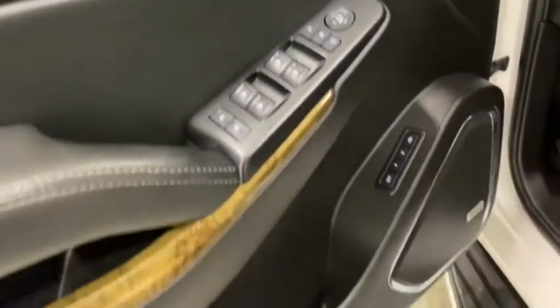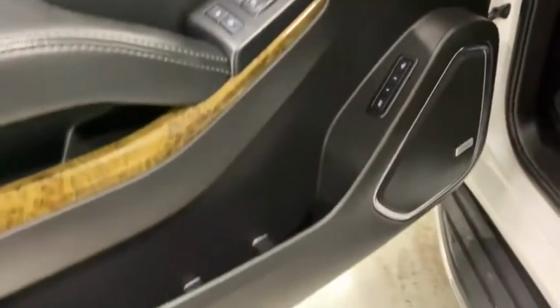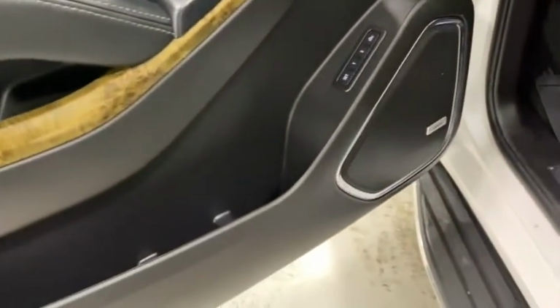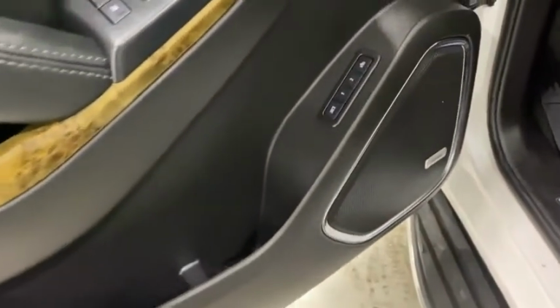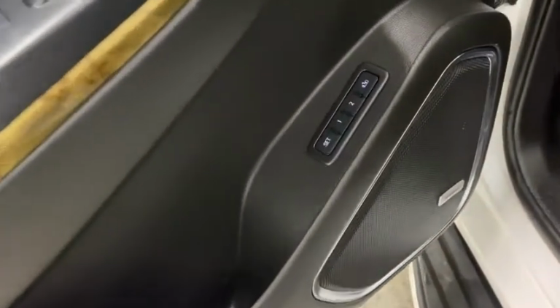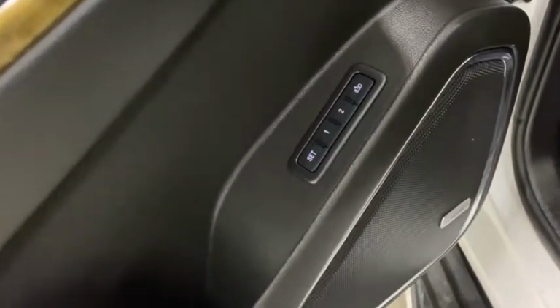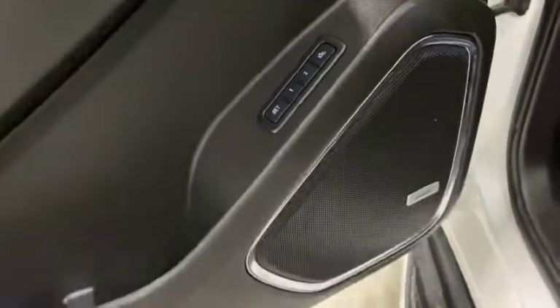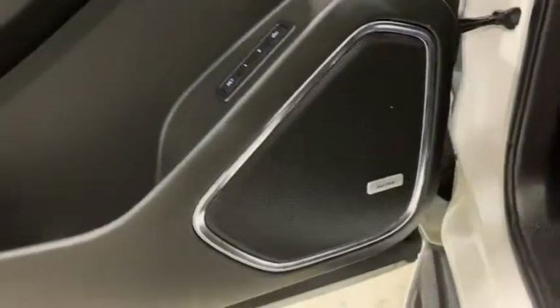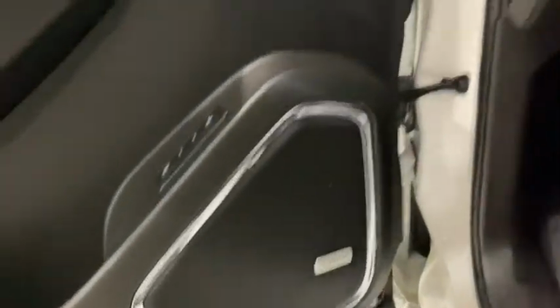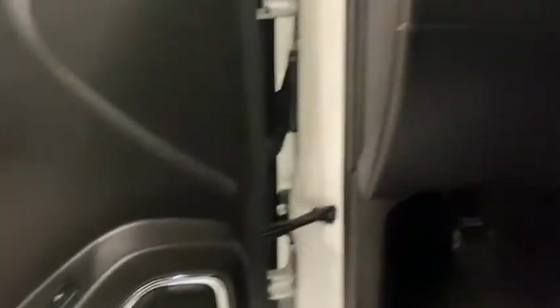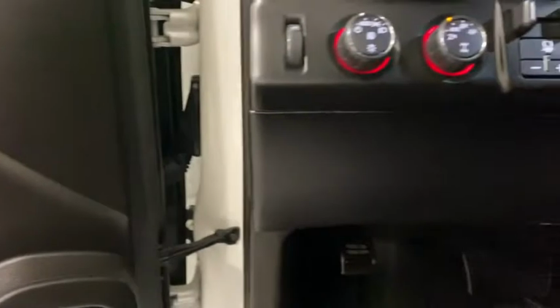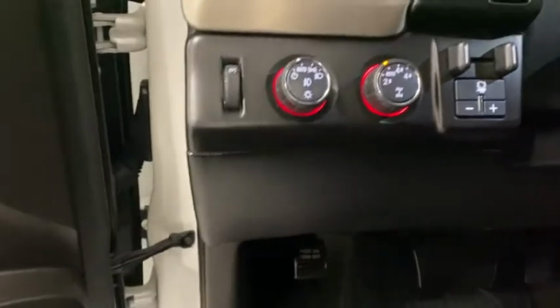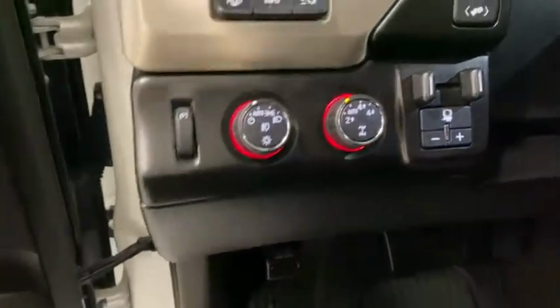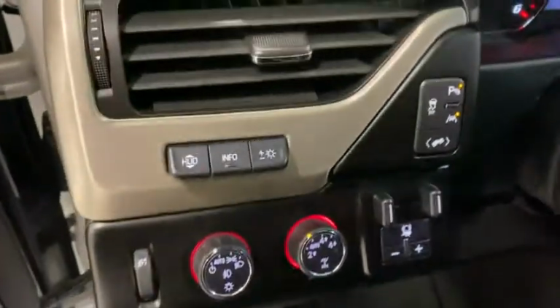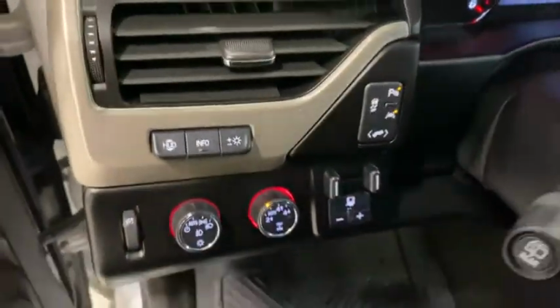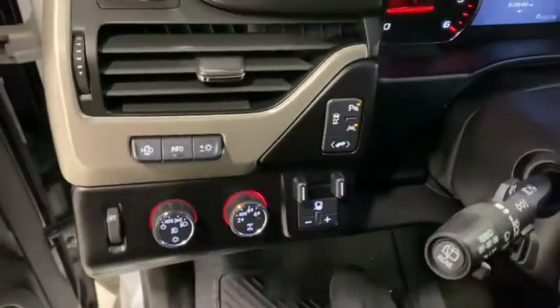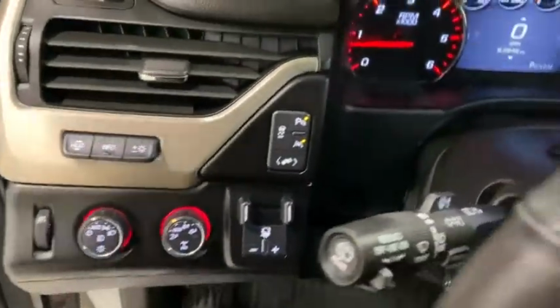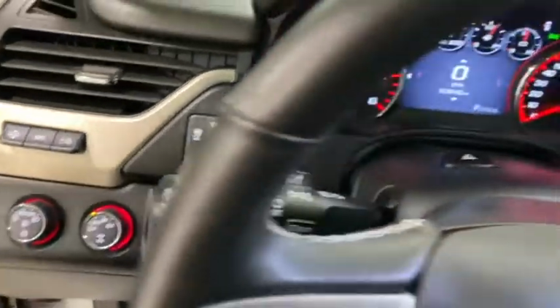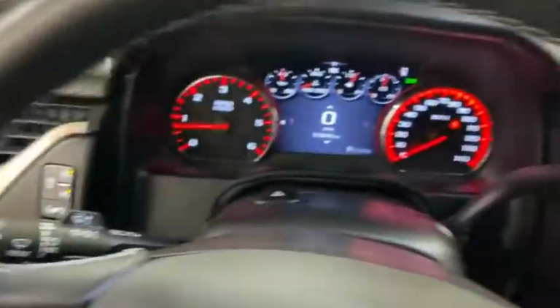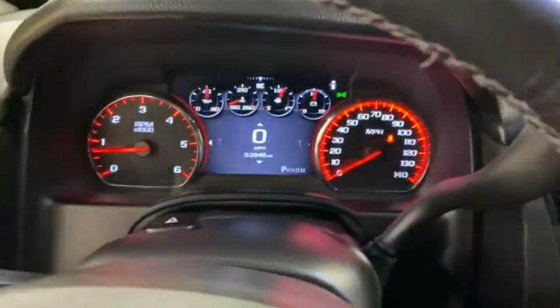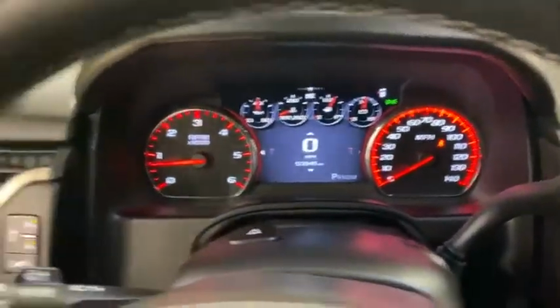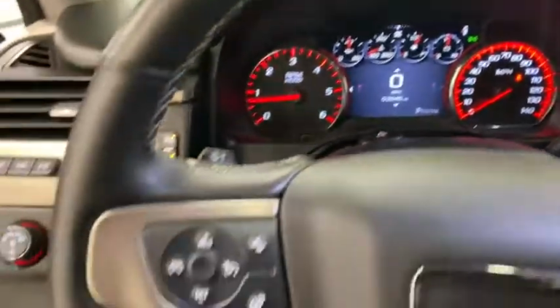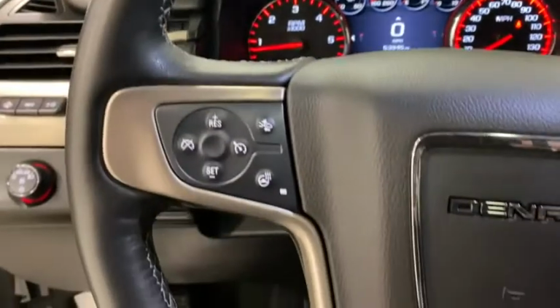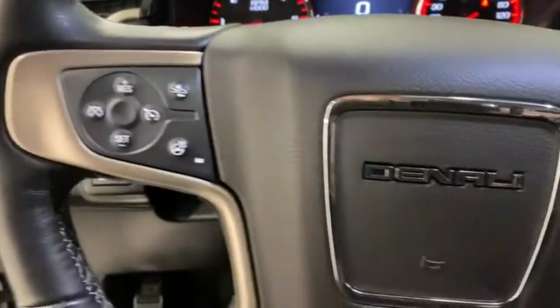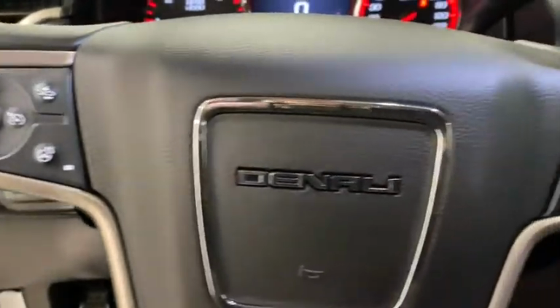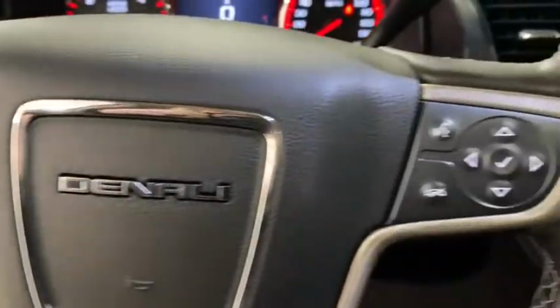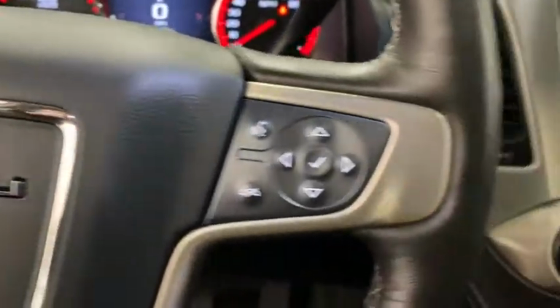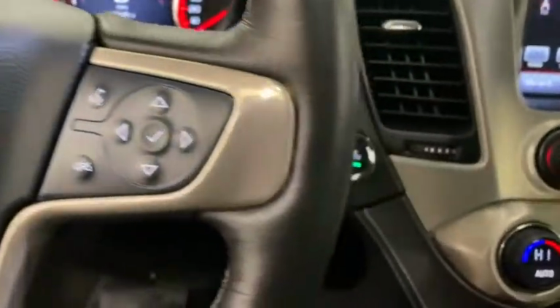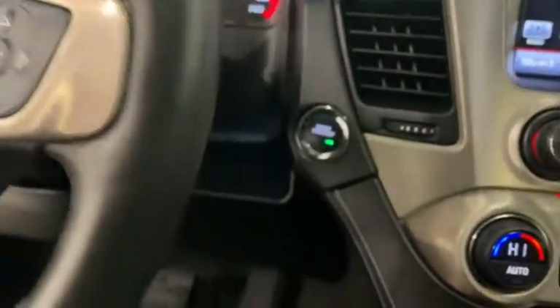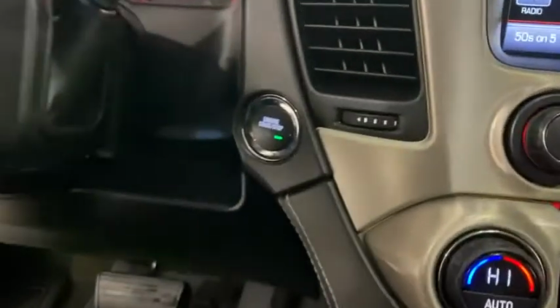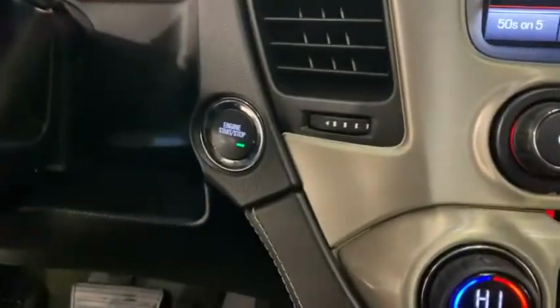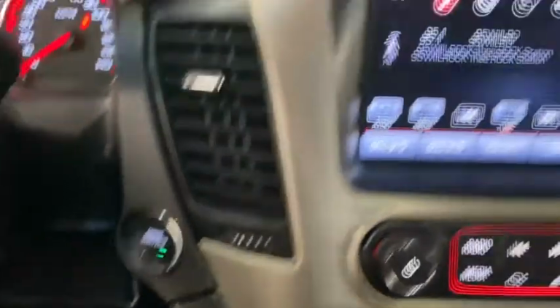Here are some of this vehicle's great options: traction control, power passenger seat, power liftgate, navigation system, dual airbags, power steering, heated and cooled front seats, auto-dimming rear-view mirror, four-wheel disc brakes.